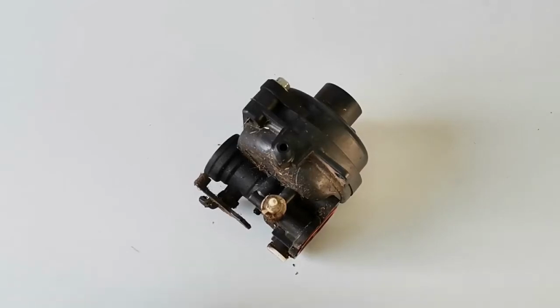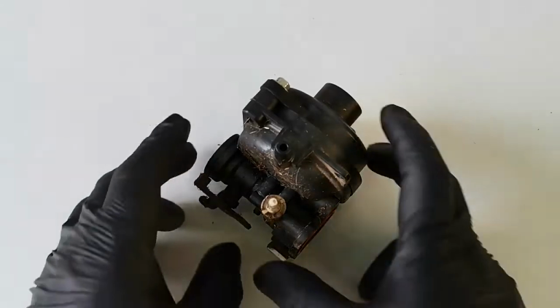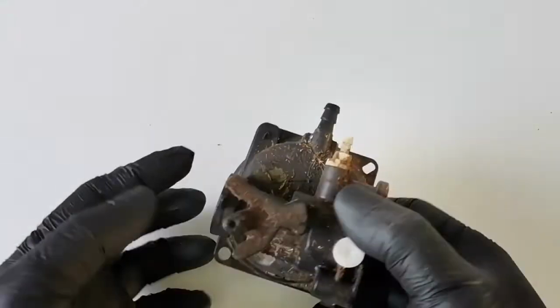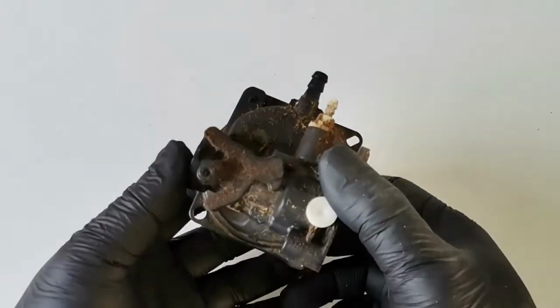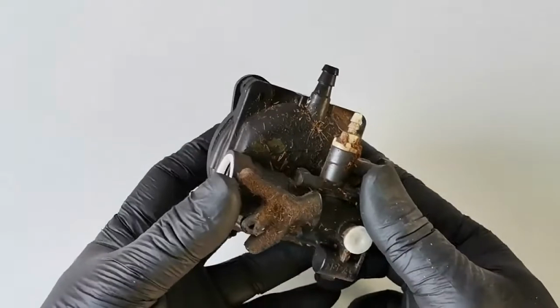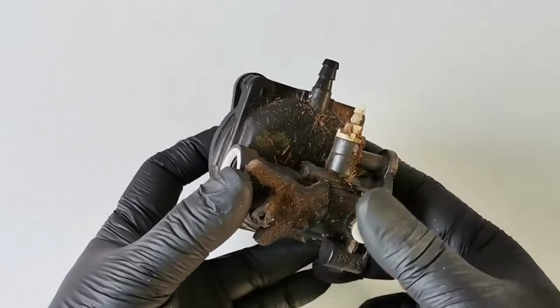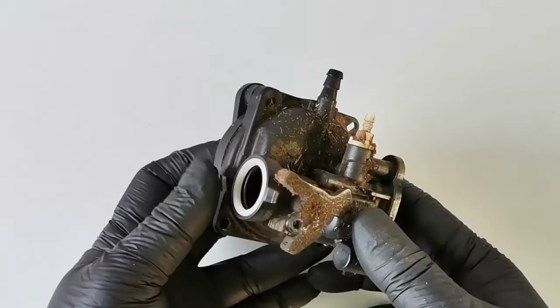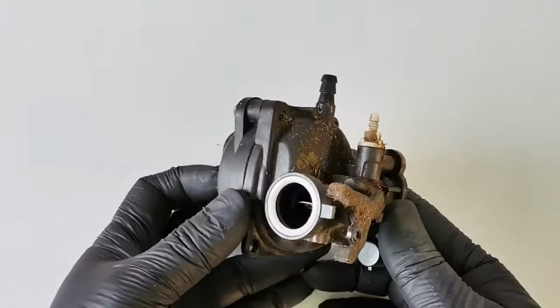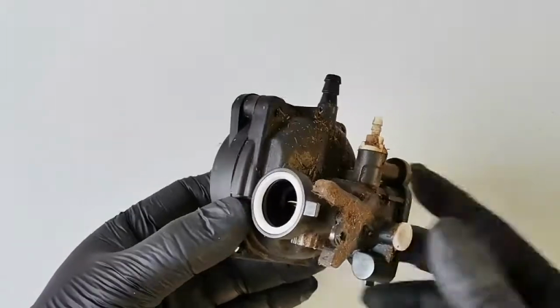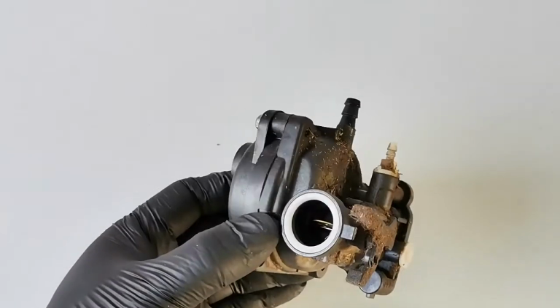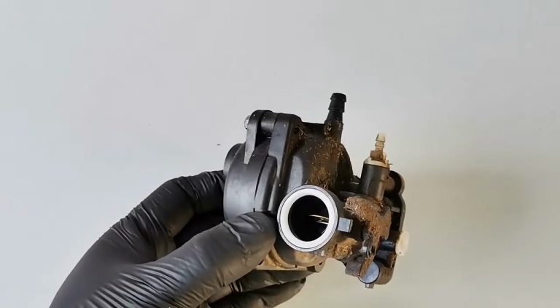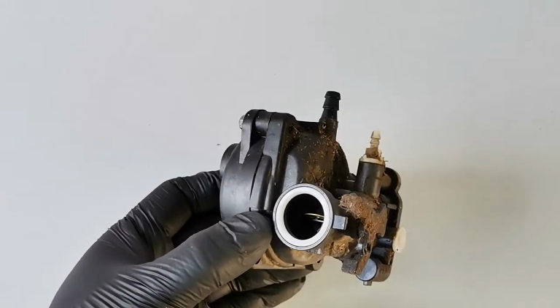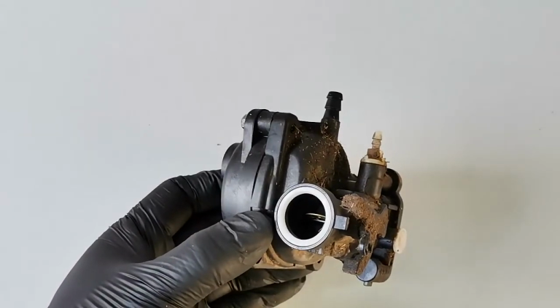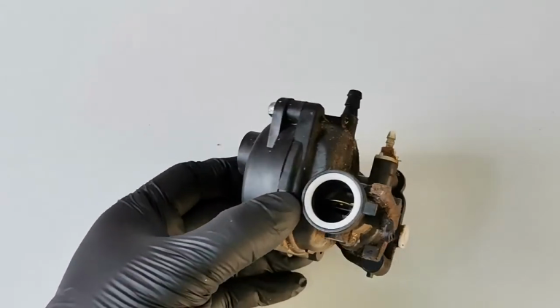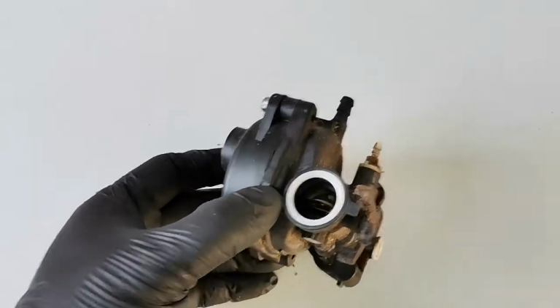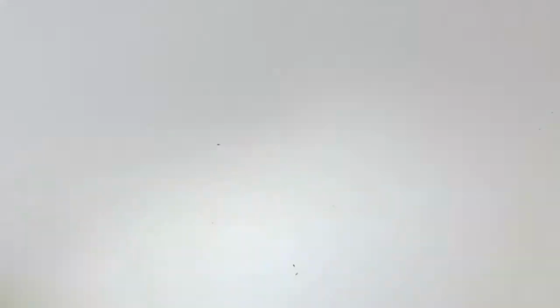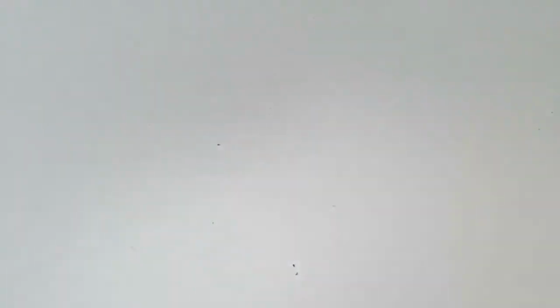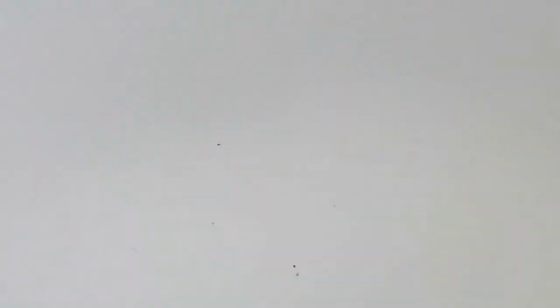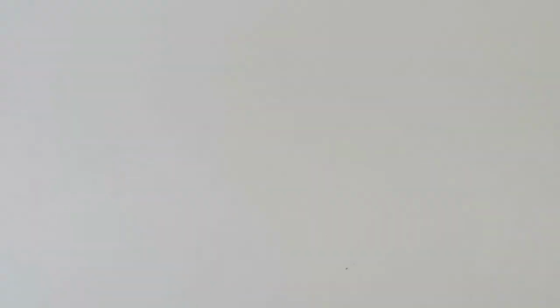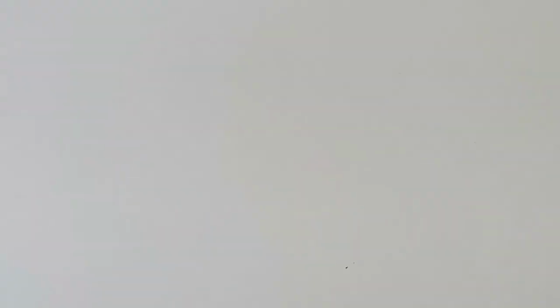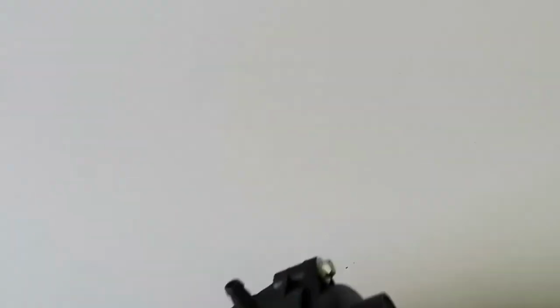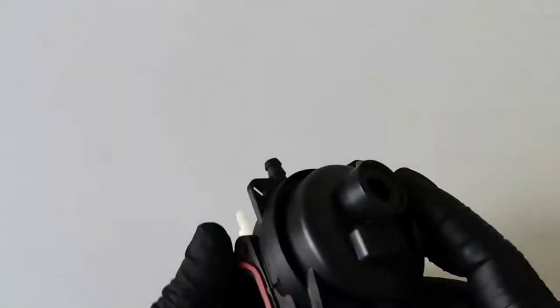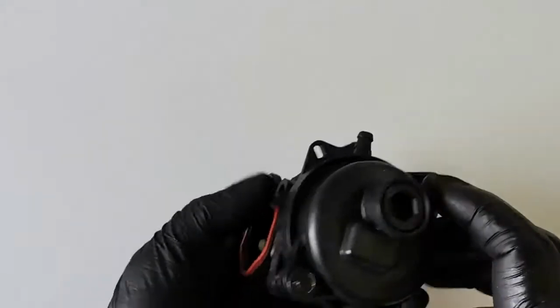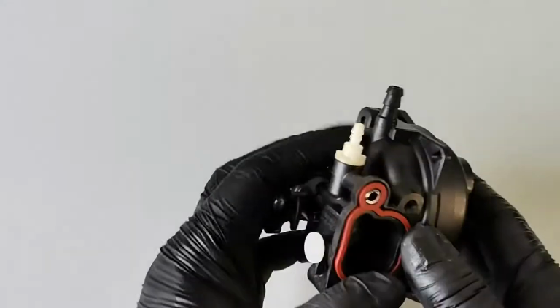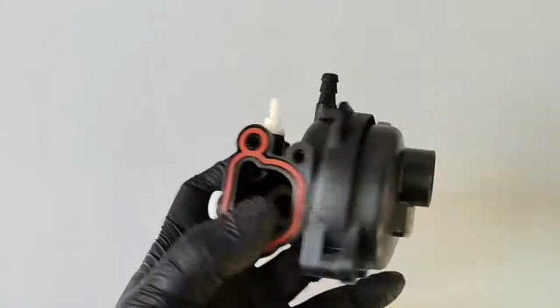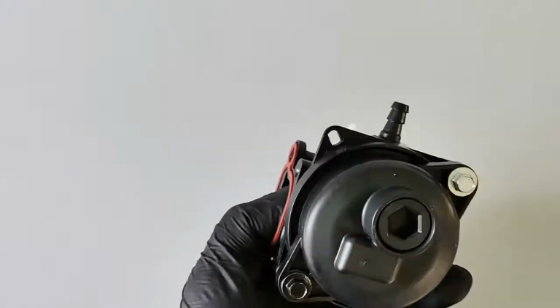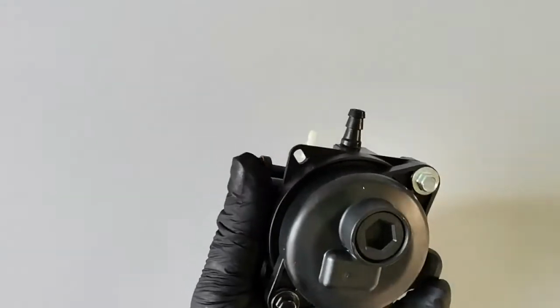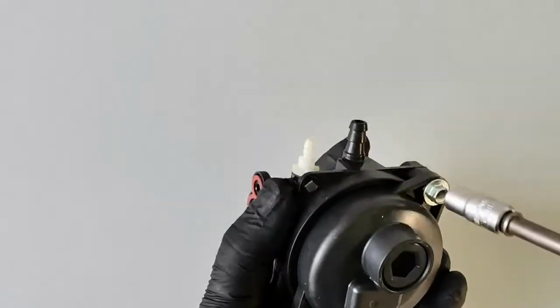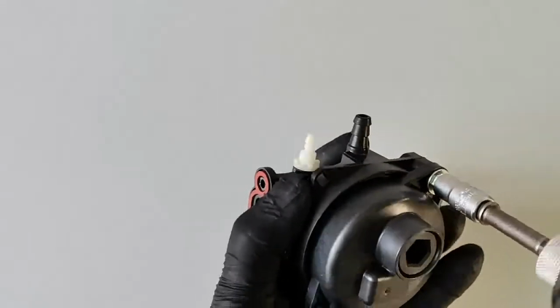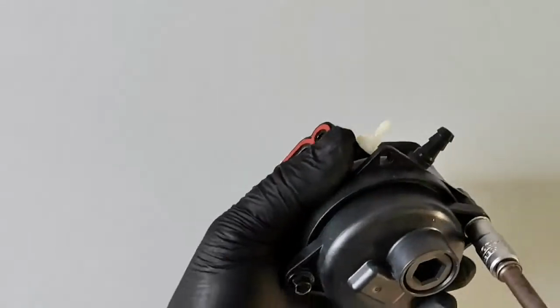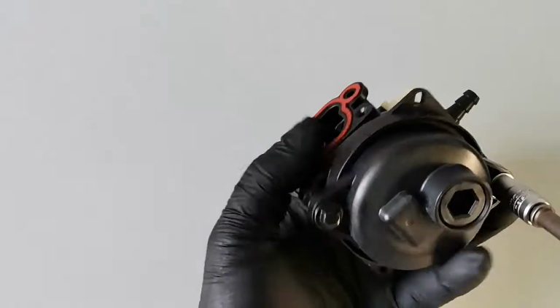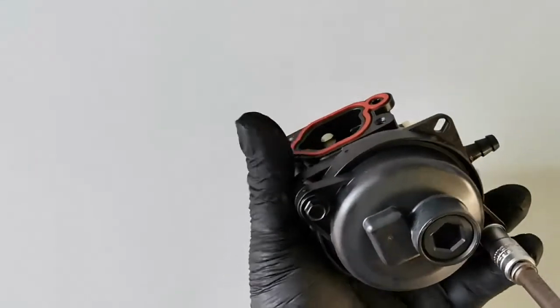Okay, first we need to clean this one. Let's clean now using the M7 — just remove the two screws.